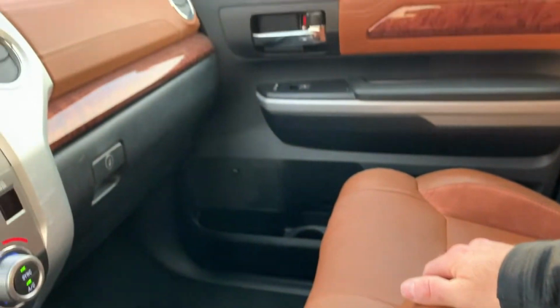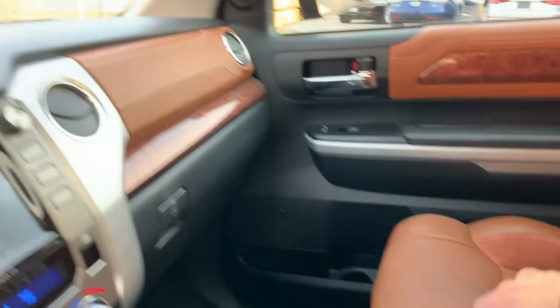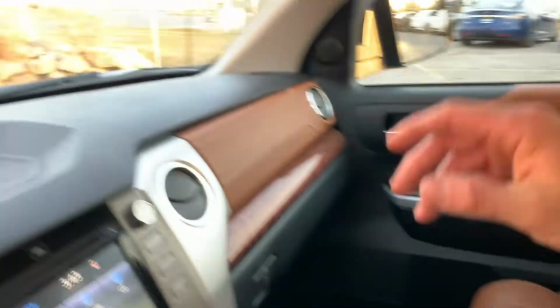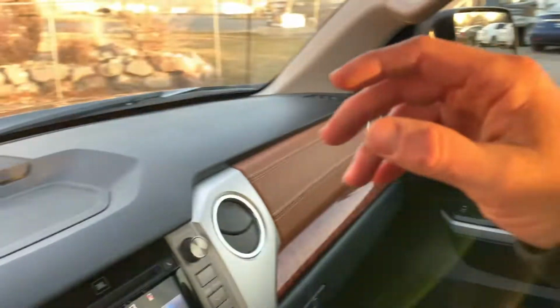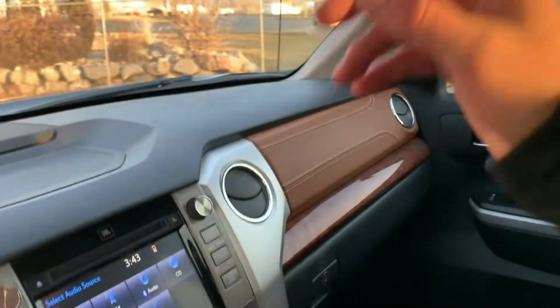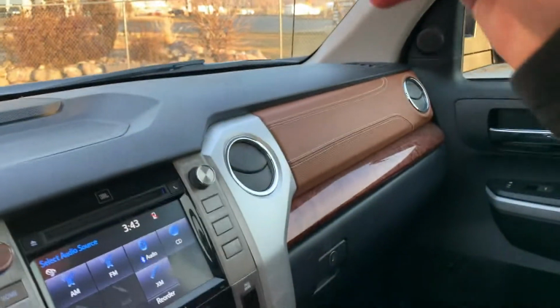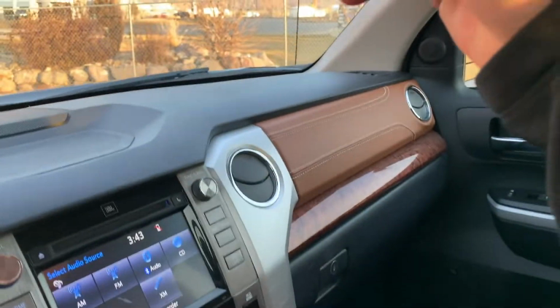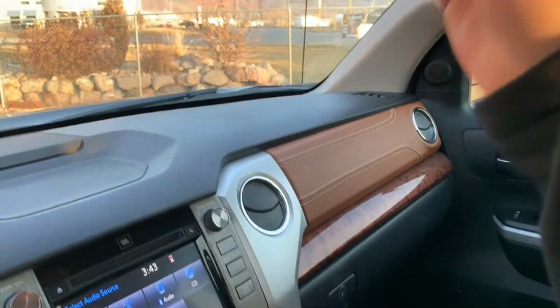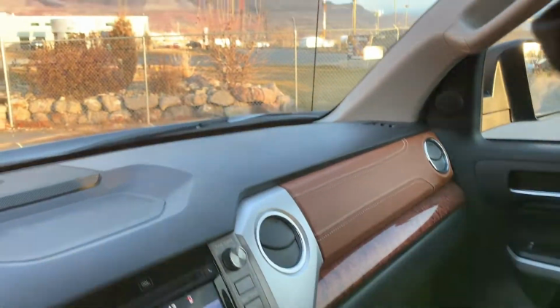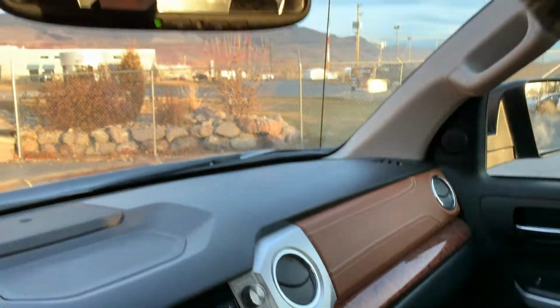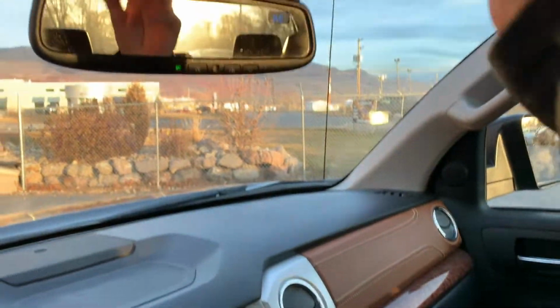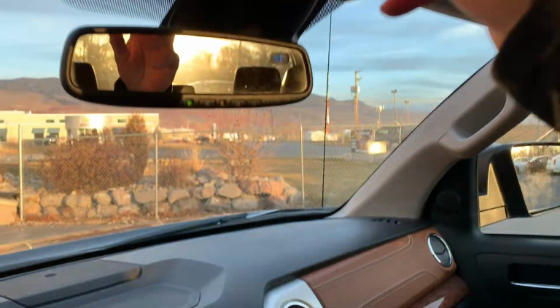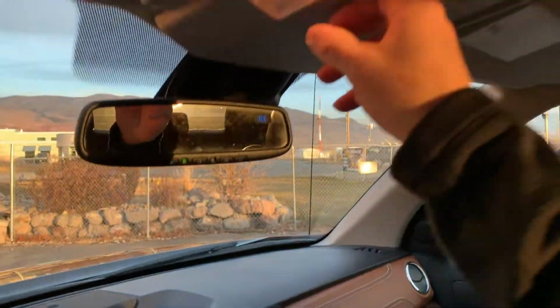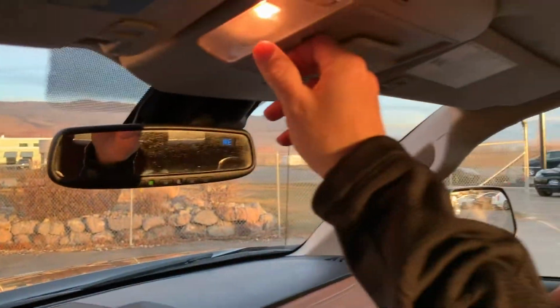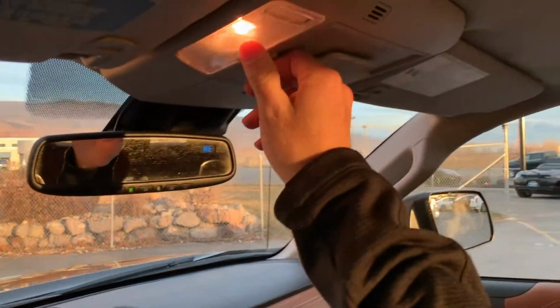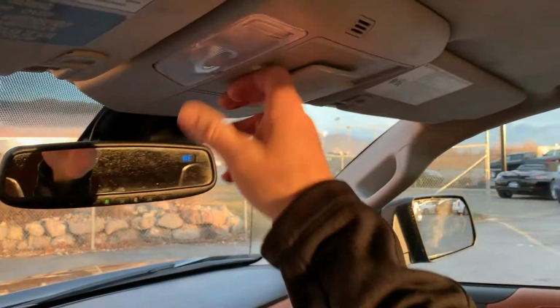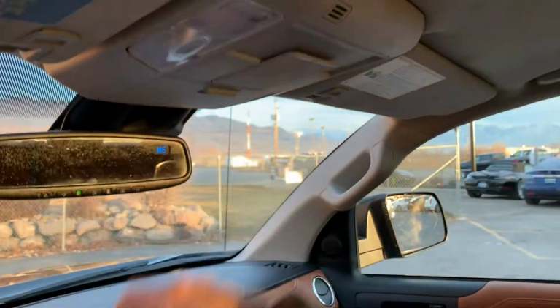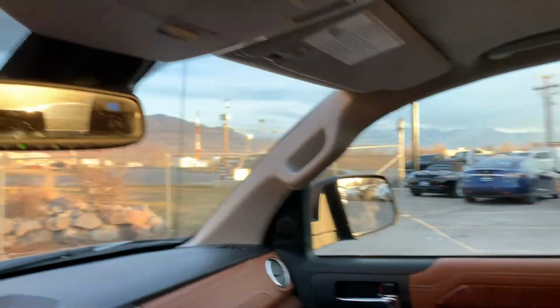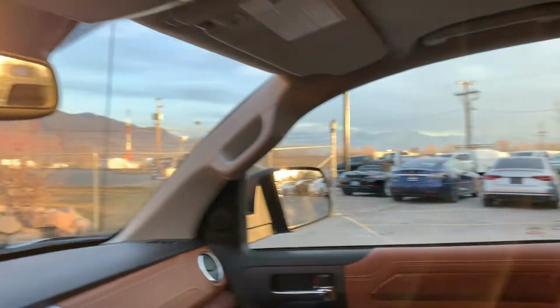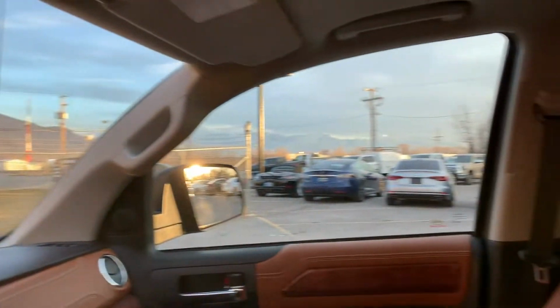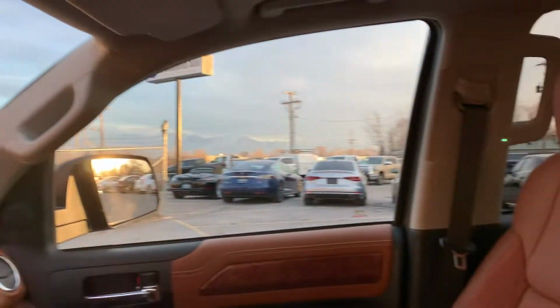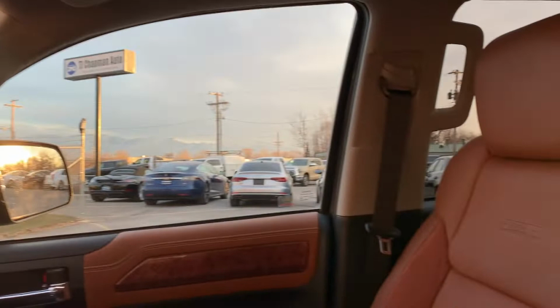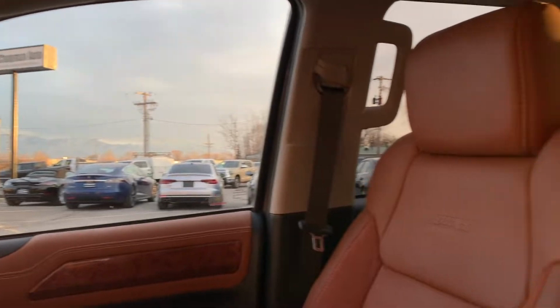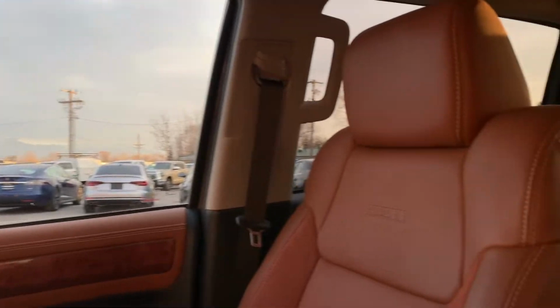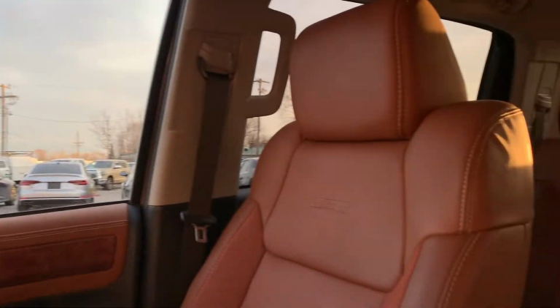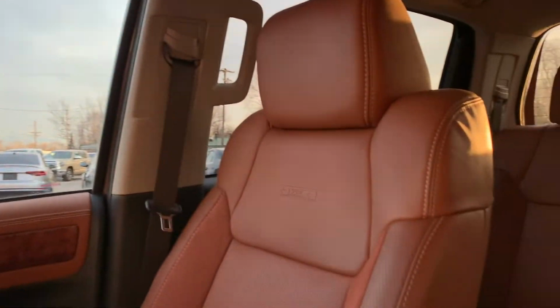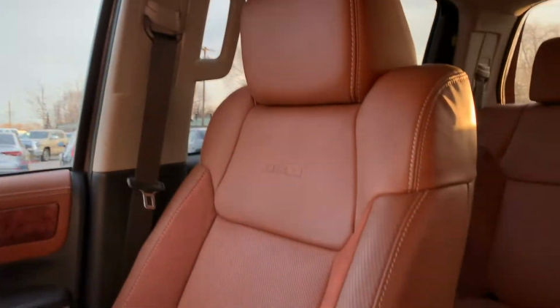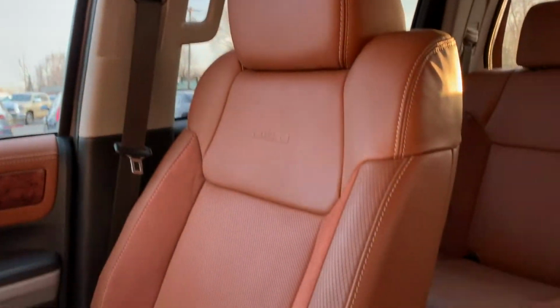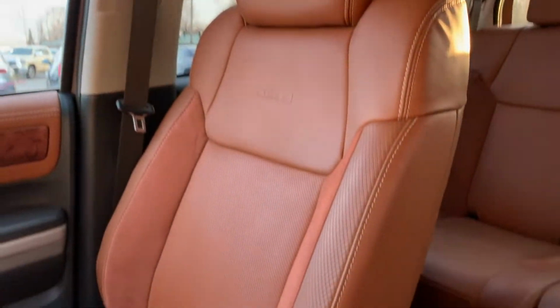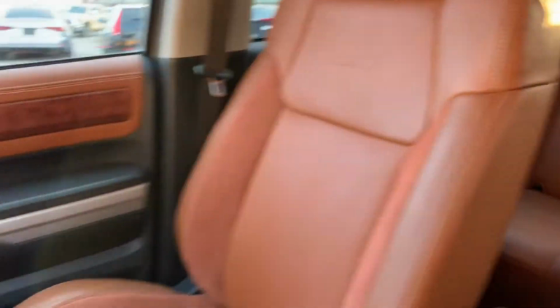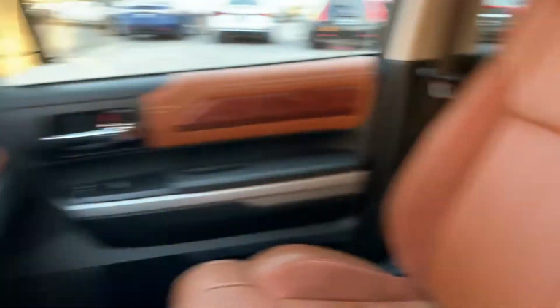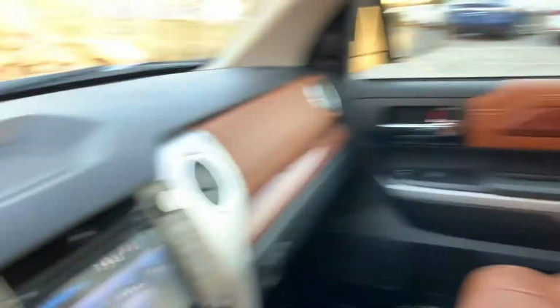As you come up, you've also got your standard map reading lights up here. Nice little truck.